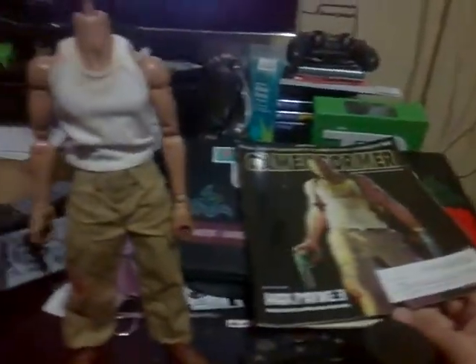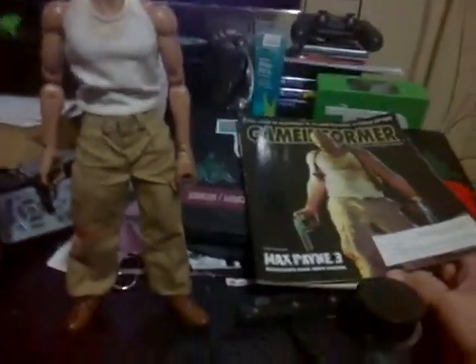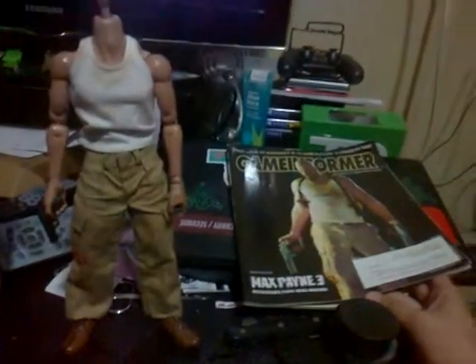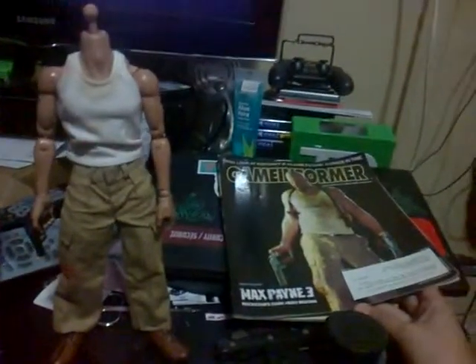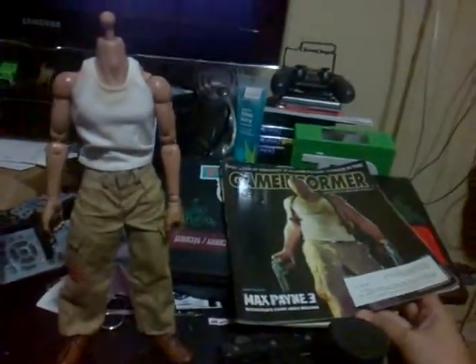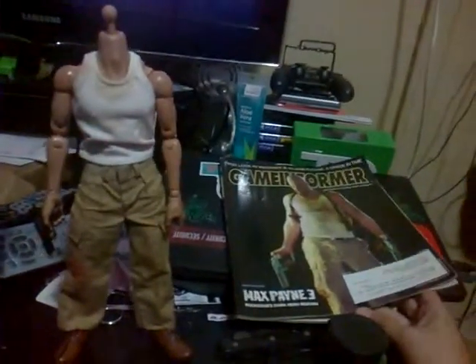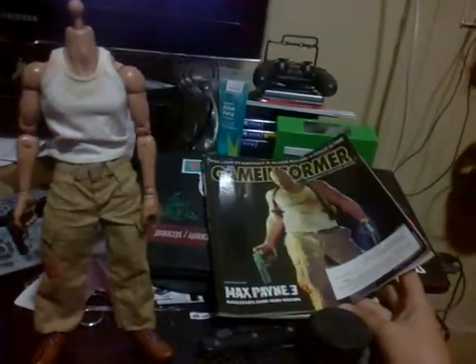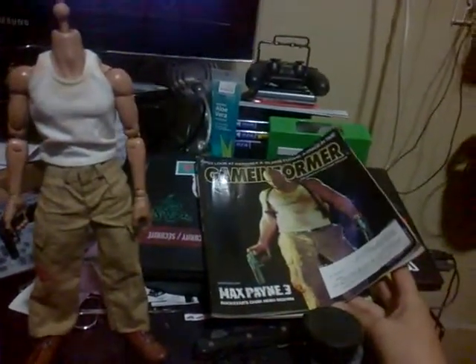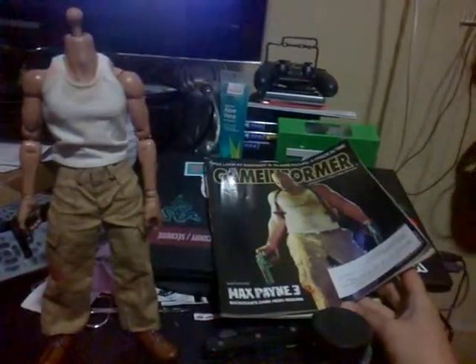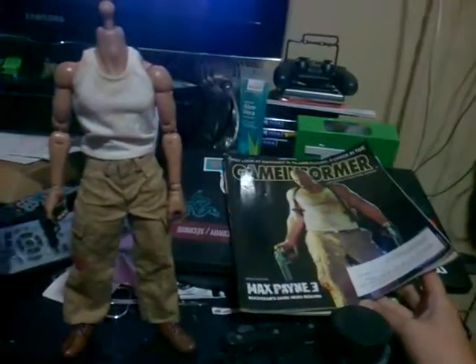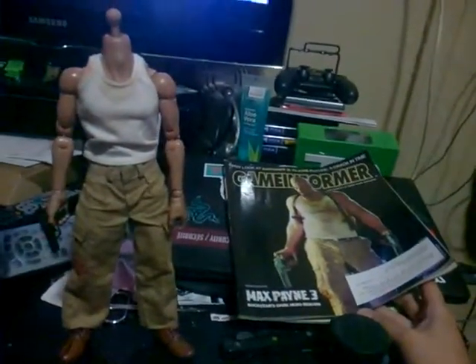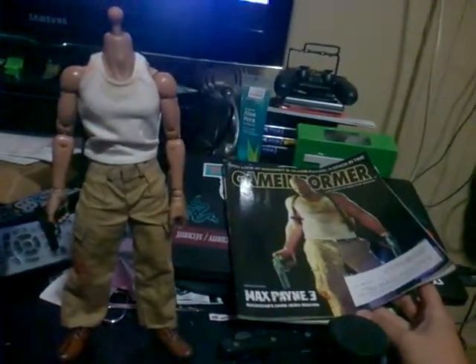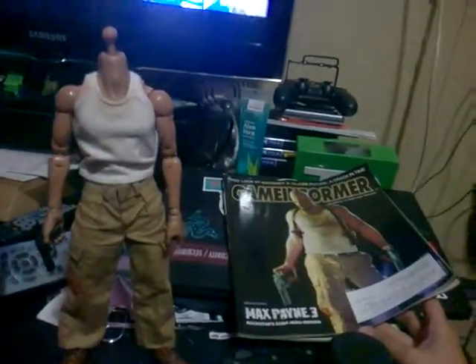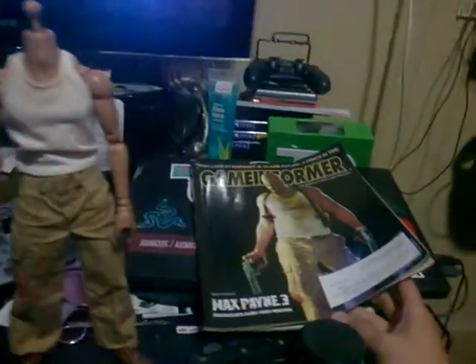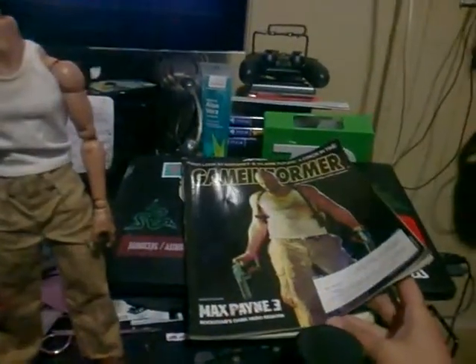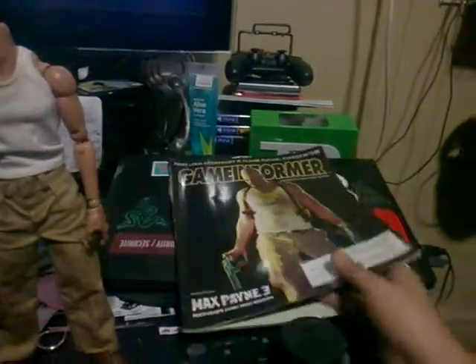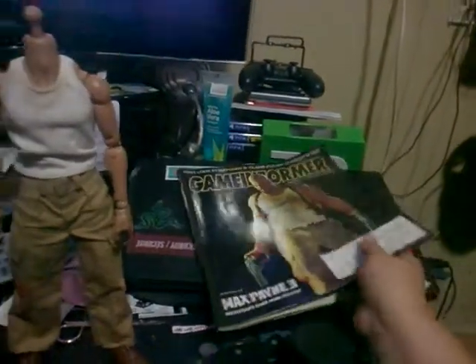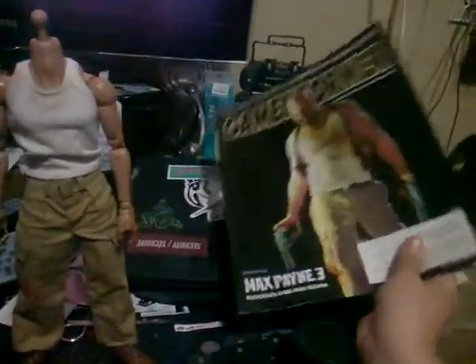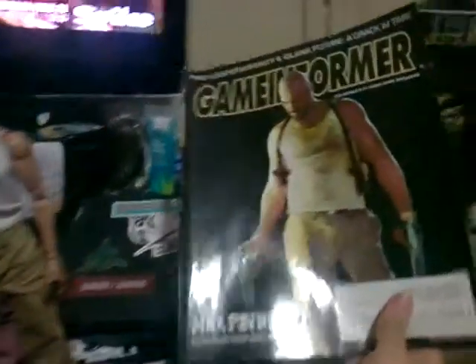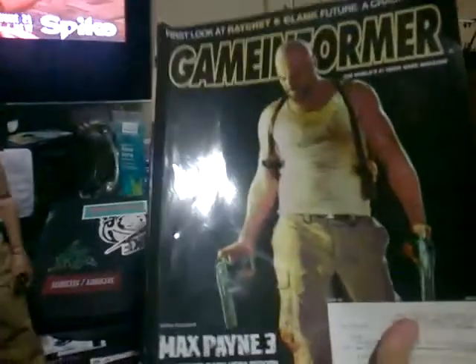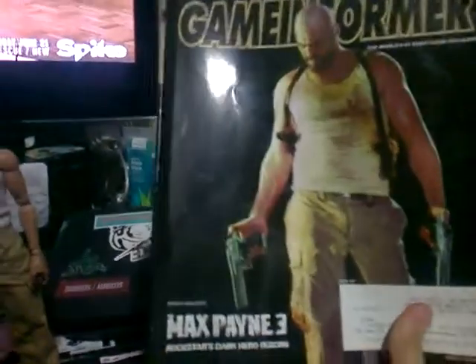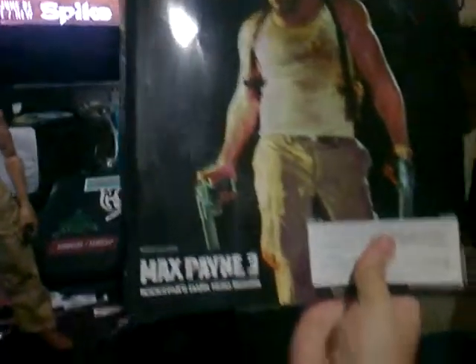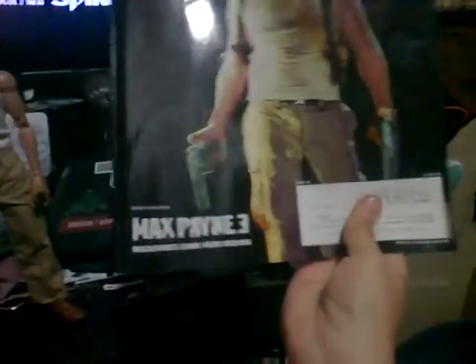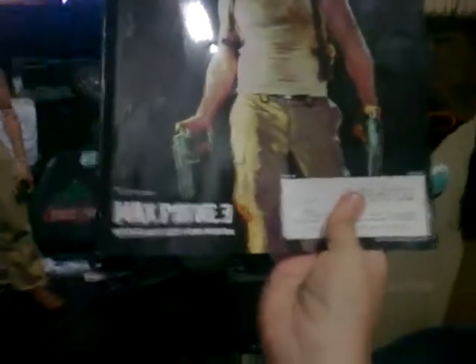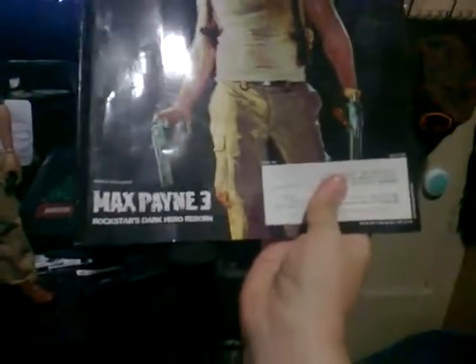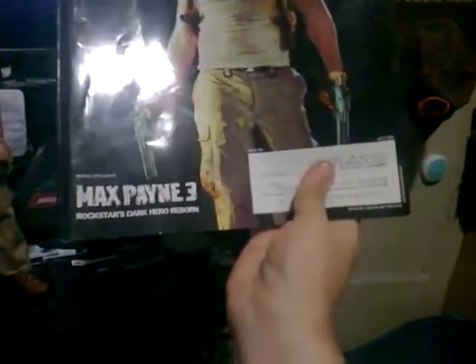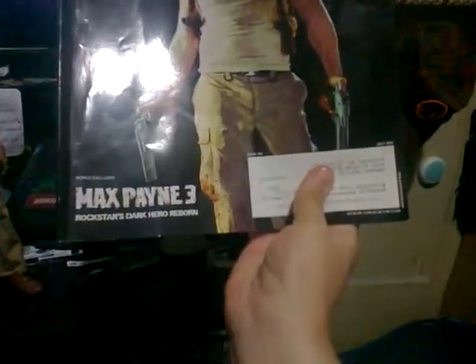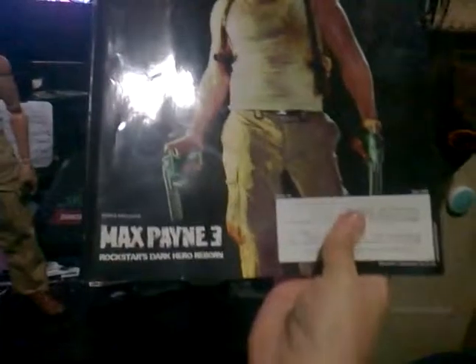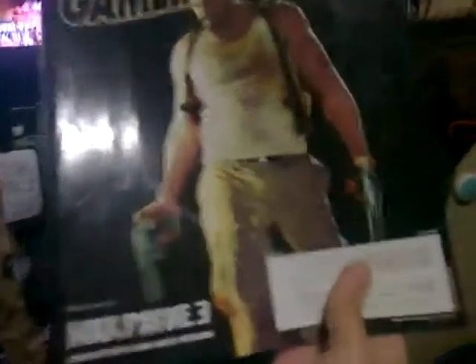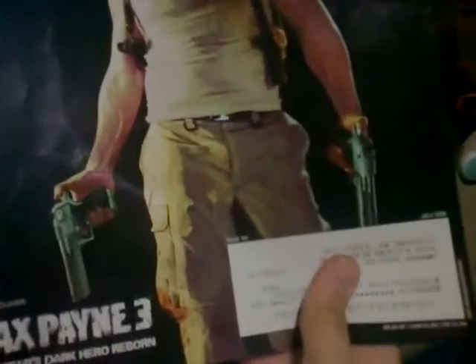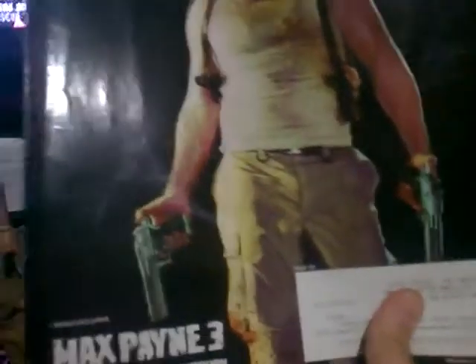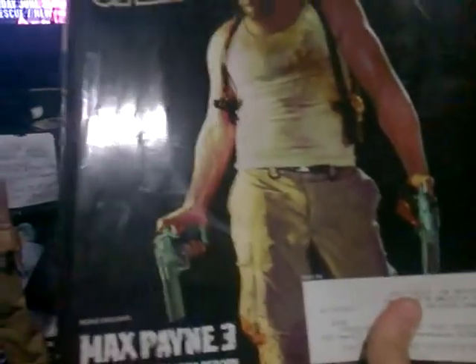I just want to tell you that I'm doing Max Payne 3, the last ending of the characters. And as you can see, this is an old magazine from Game Informer back in 2009. Somehow I just saved it.